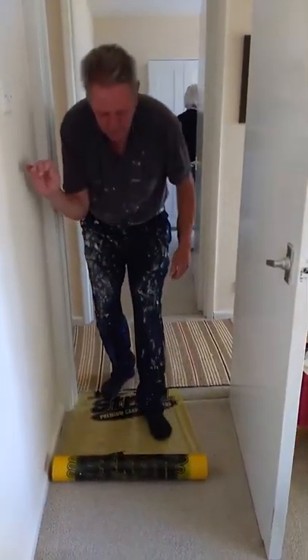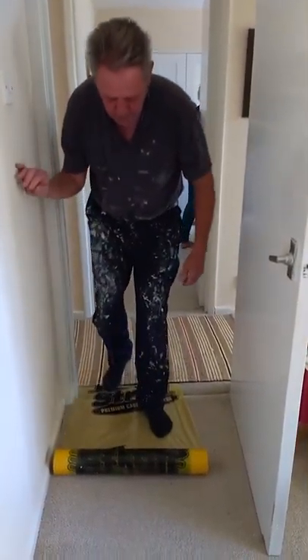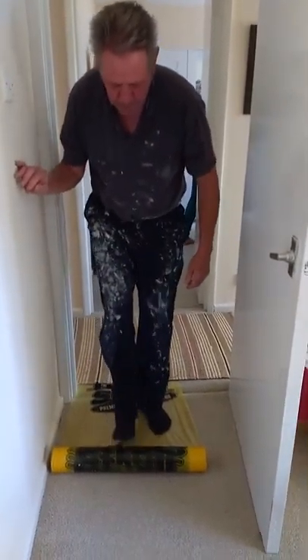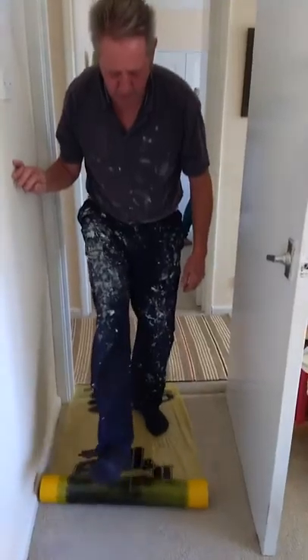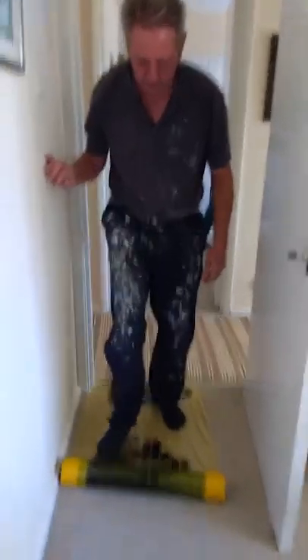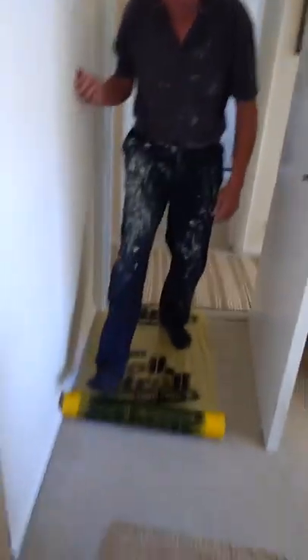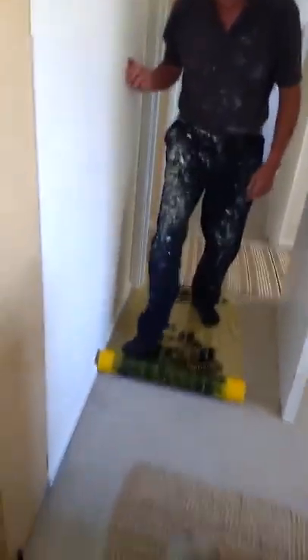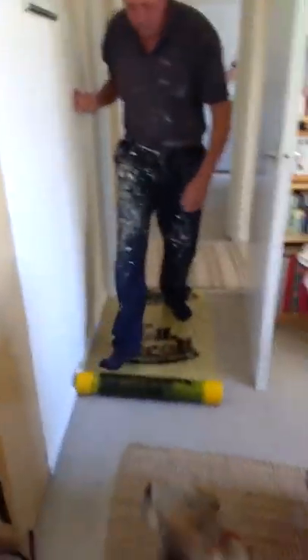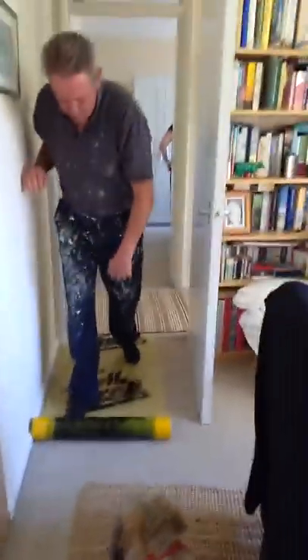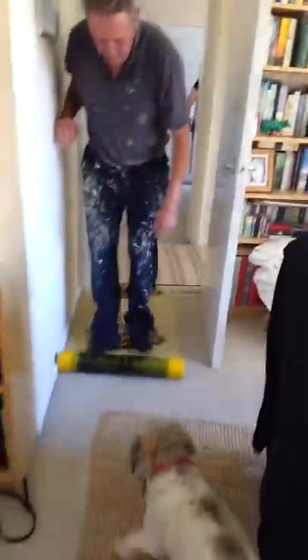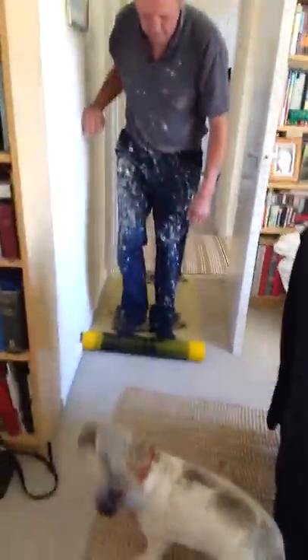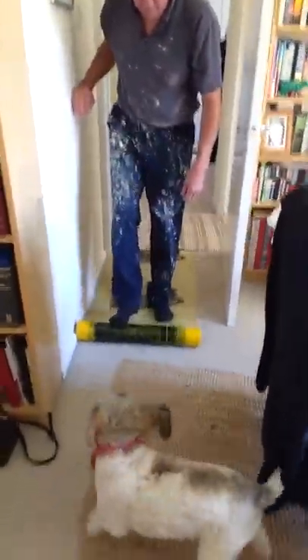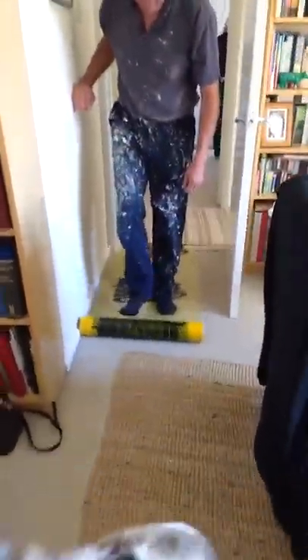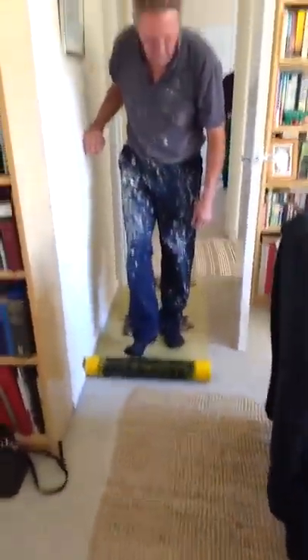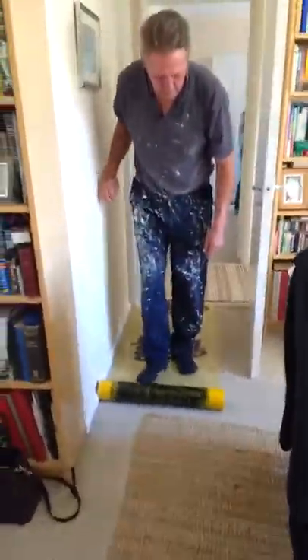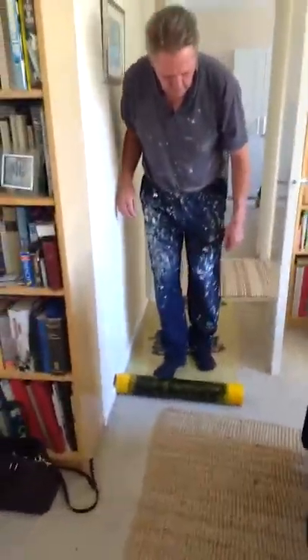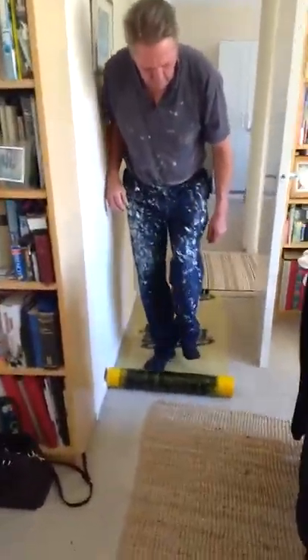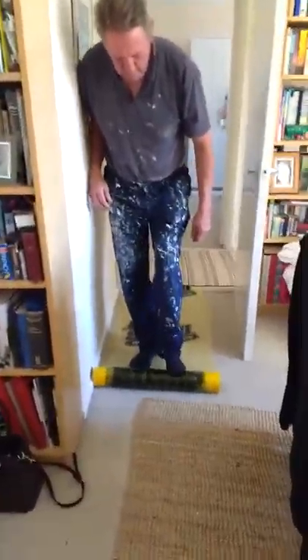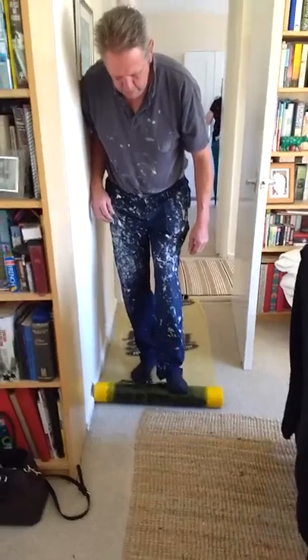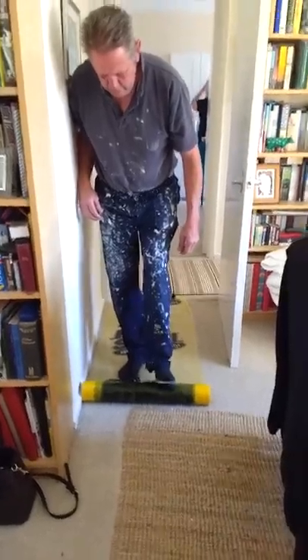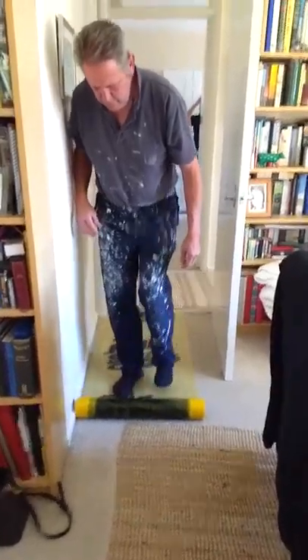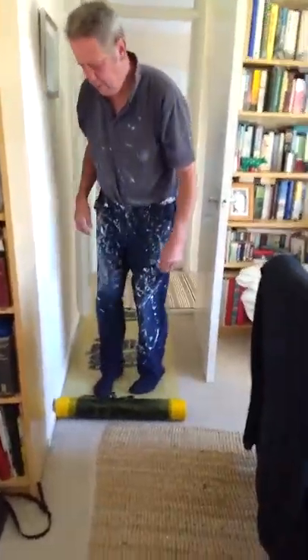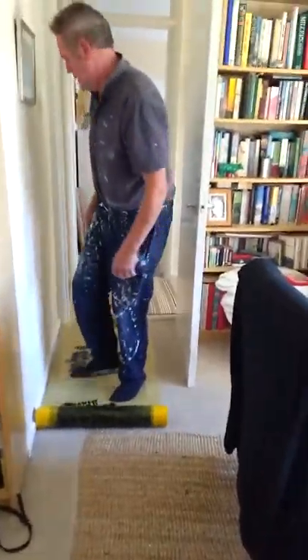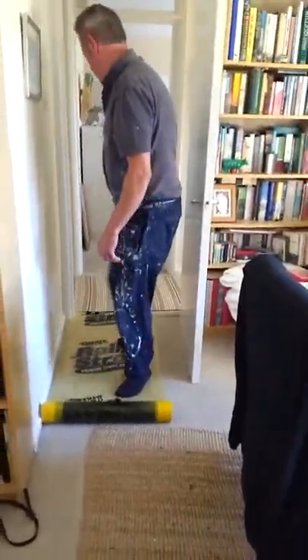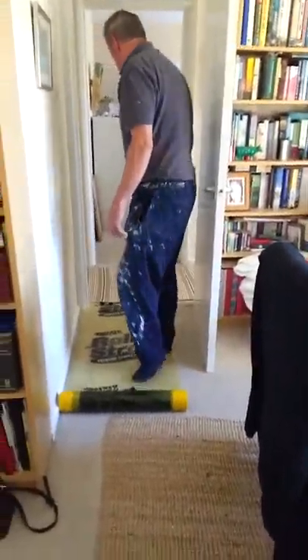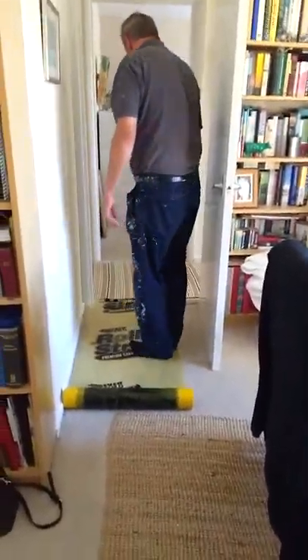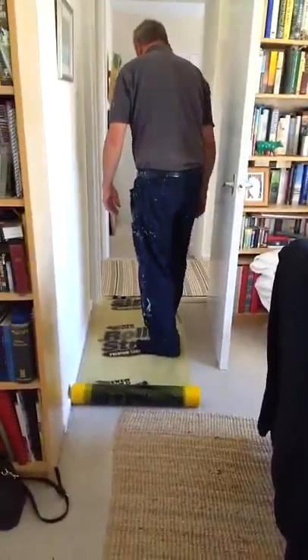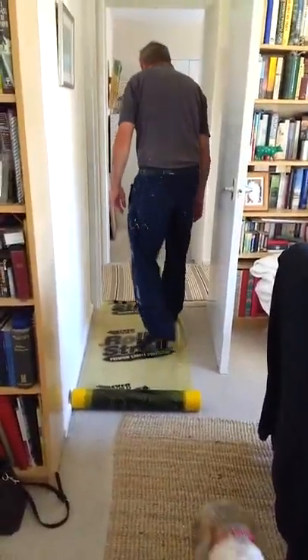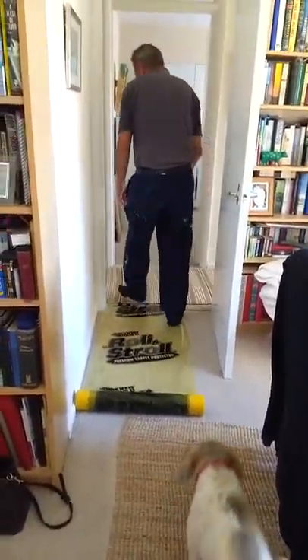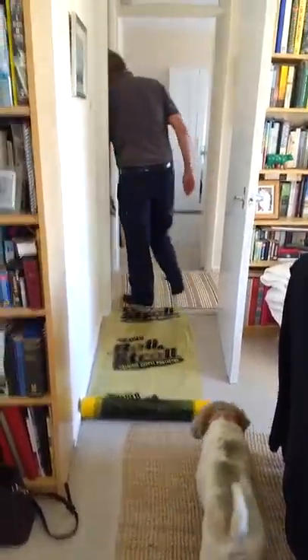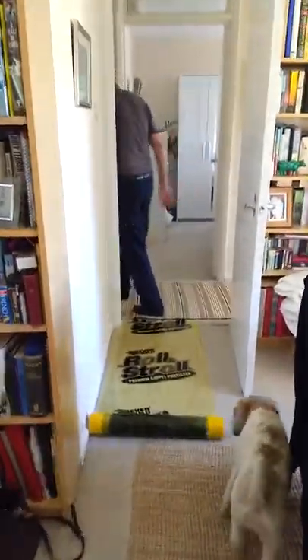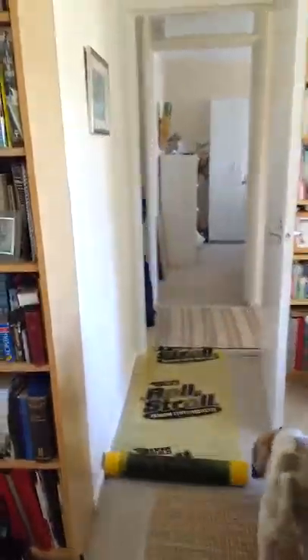That is... look, look, Scruffy. Isn't it clever of Uncle Ian?